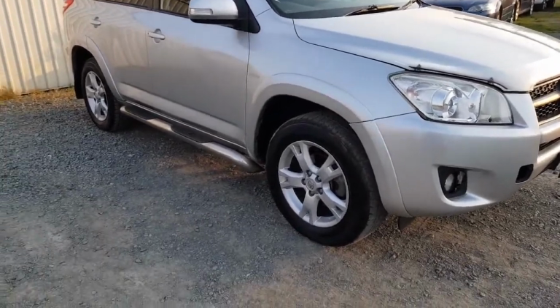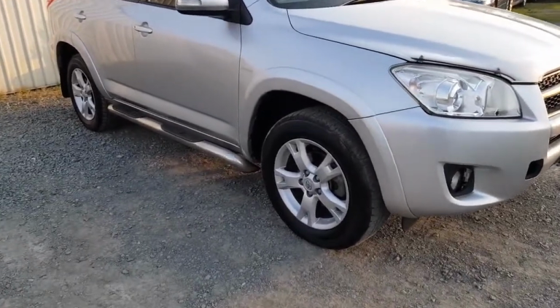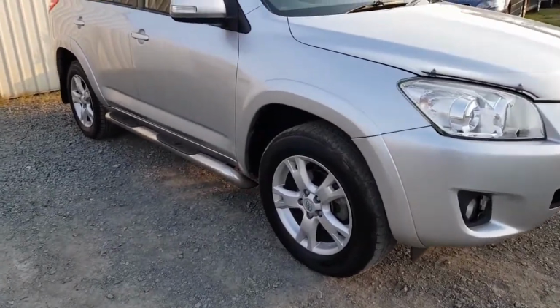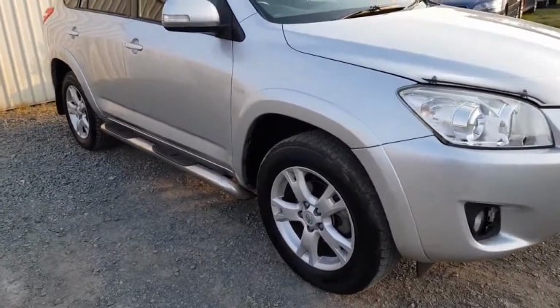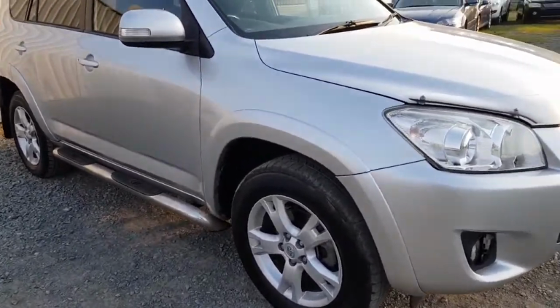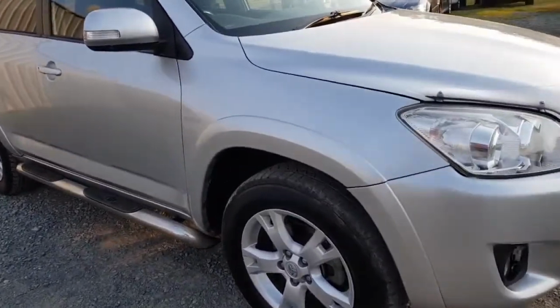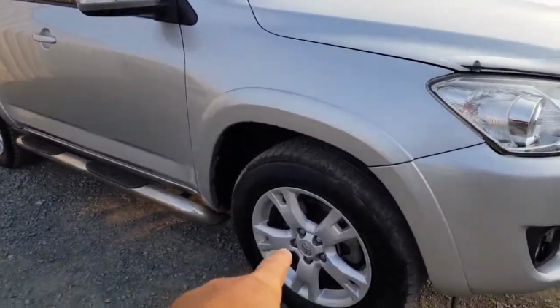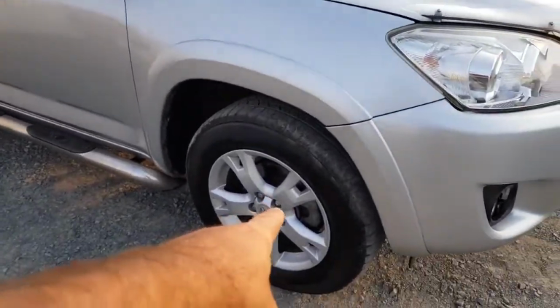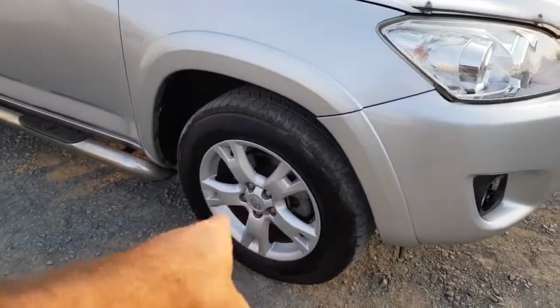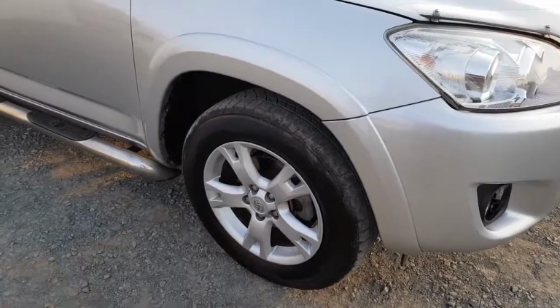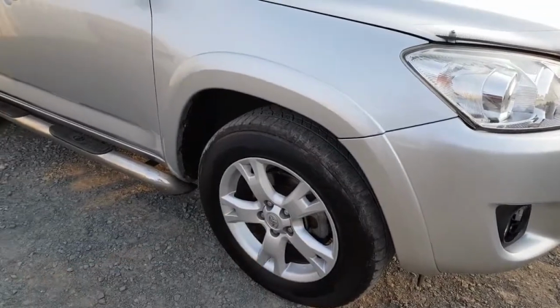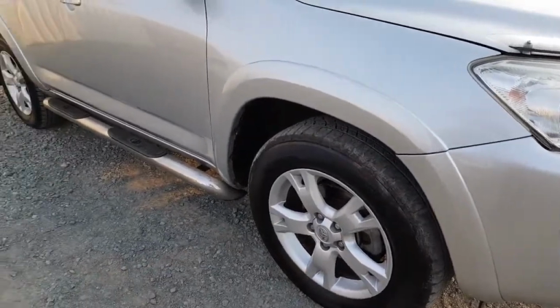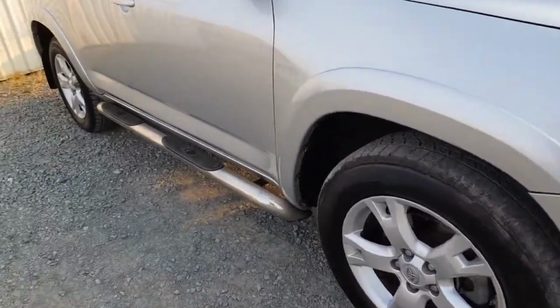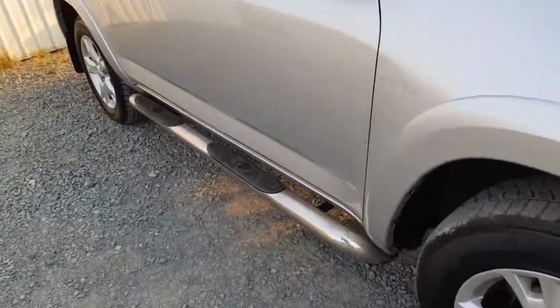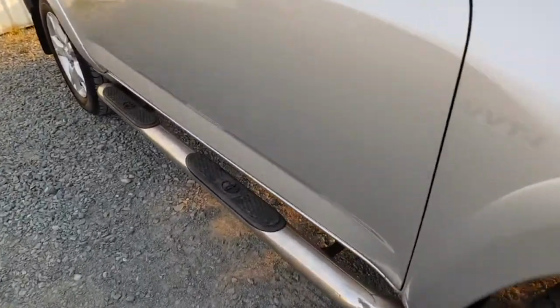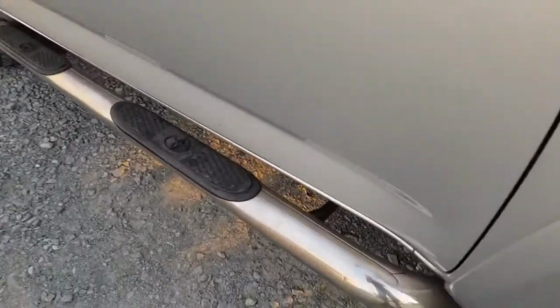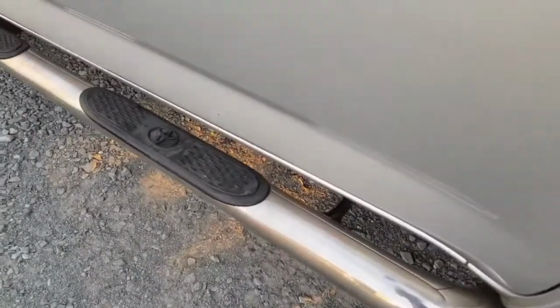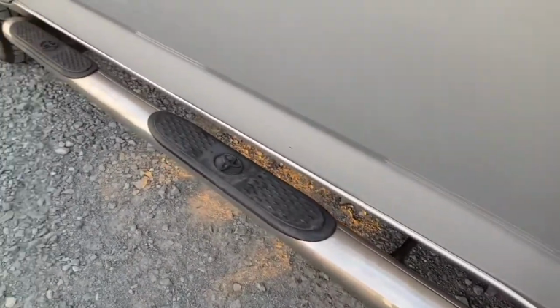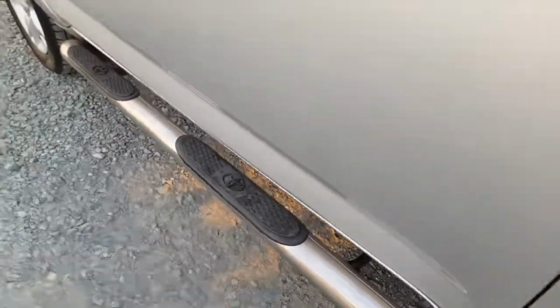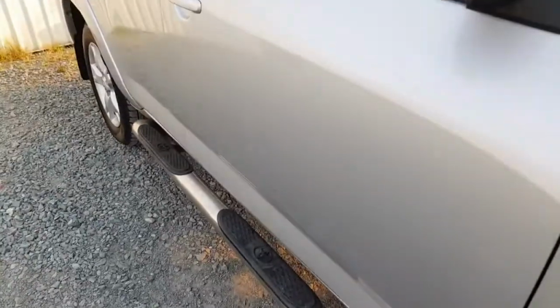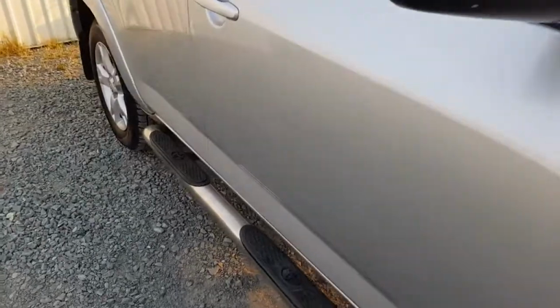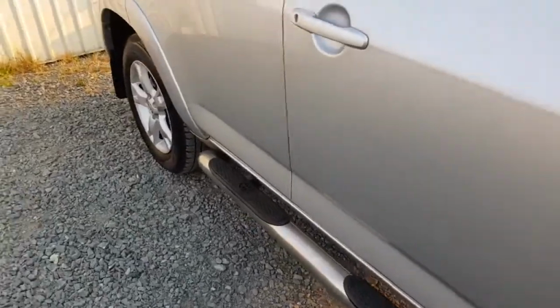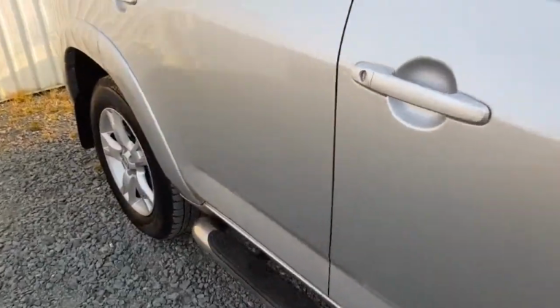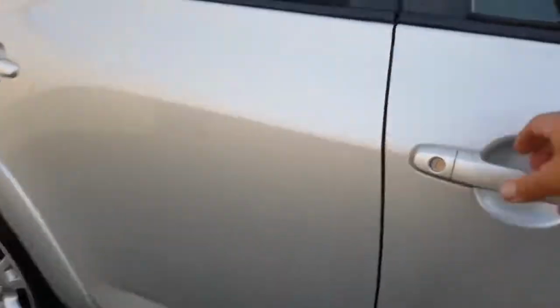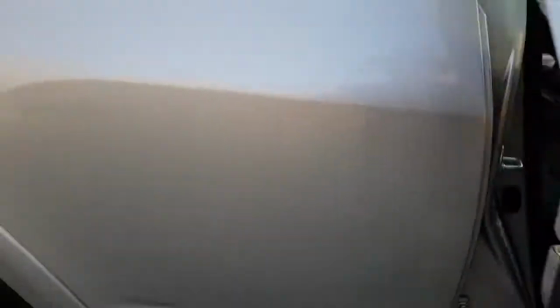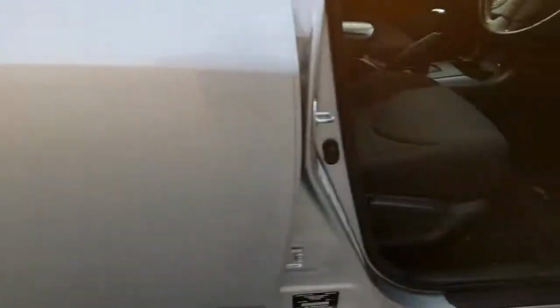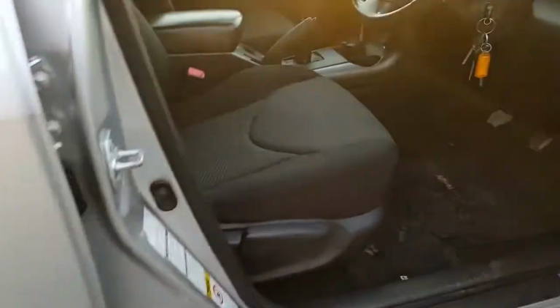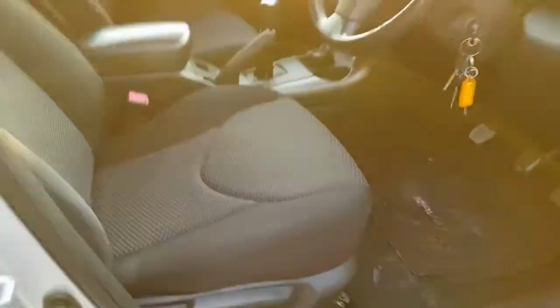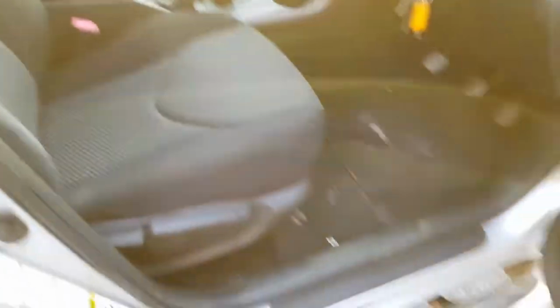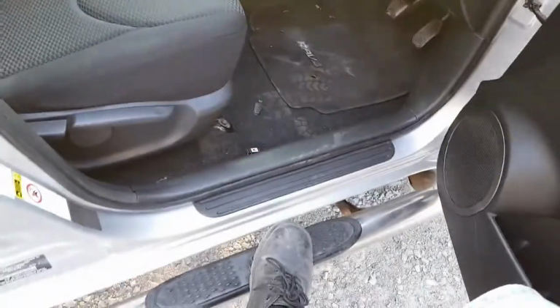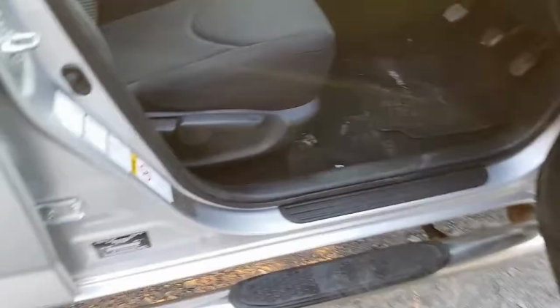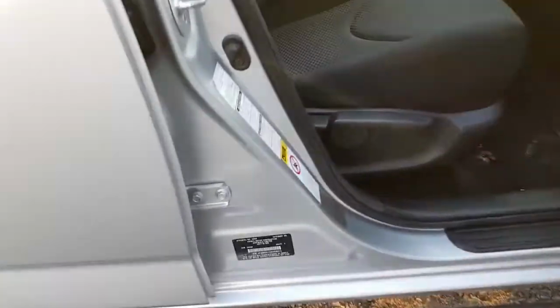Now let me tell you some of the stuff that it does have. This one being the Cruiser has got those upgraded top-of-the-range wheels, and it's also got these side steps so you can step in and out when you get in and out, if that's what you want to do.